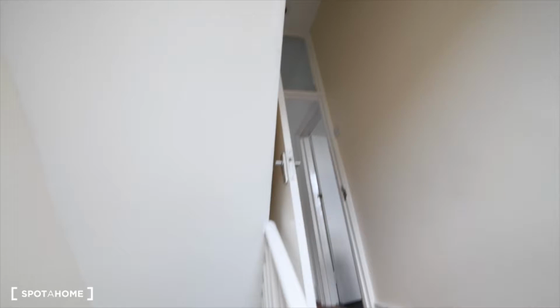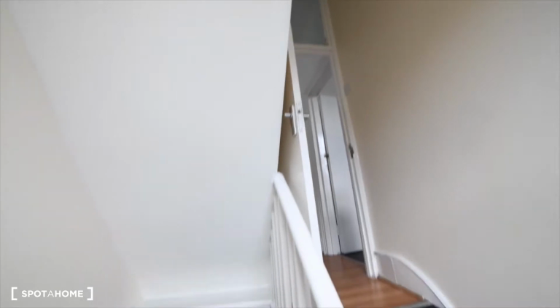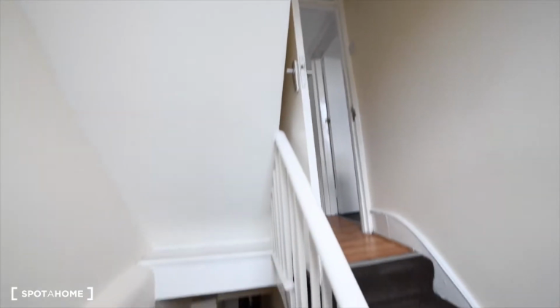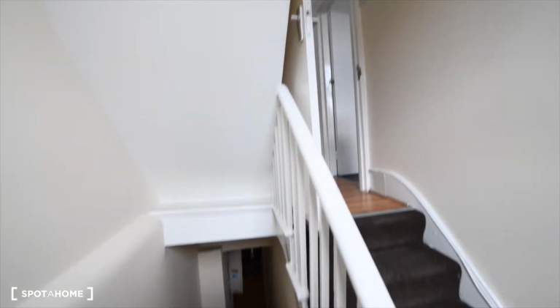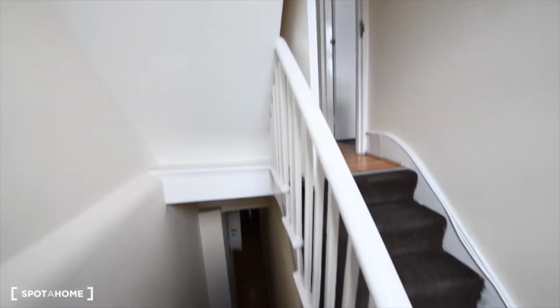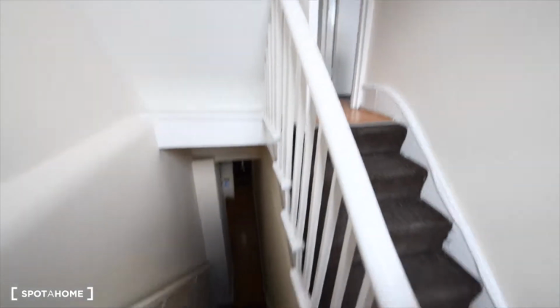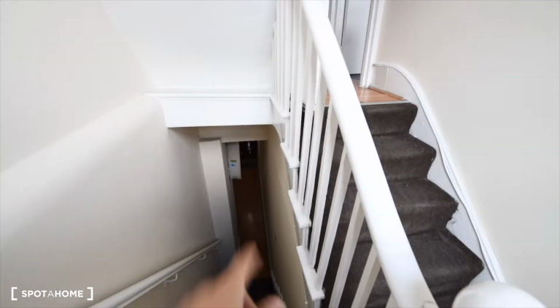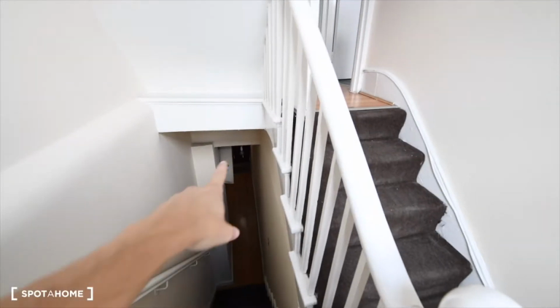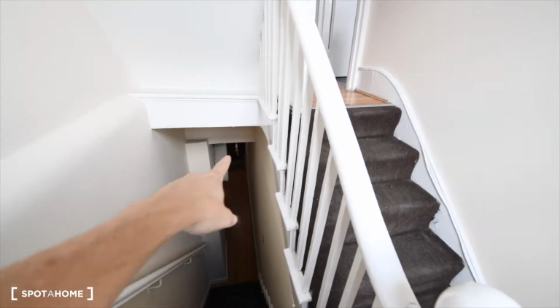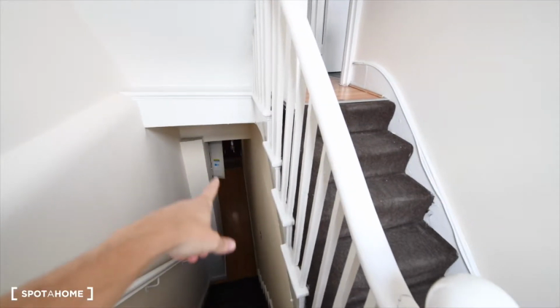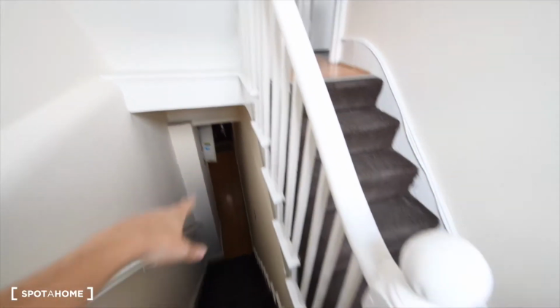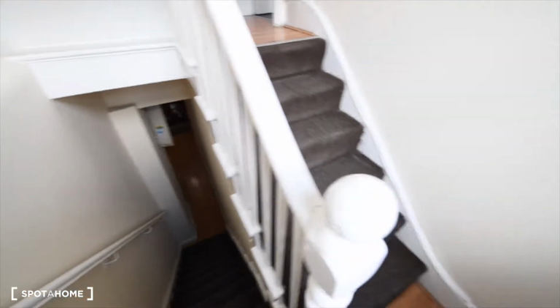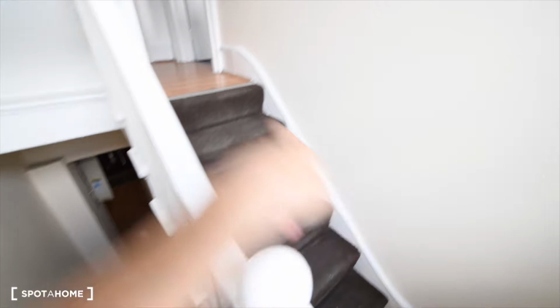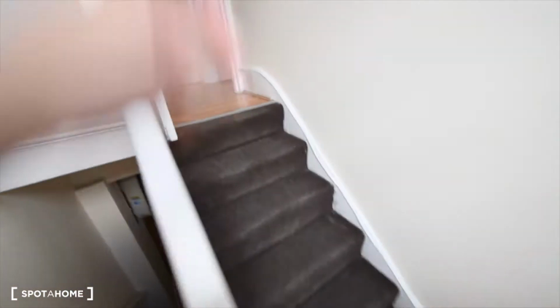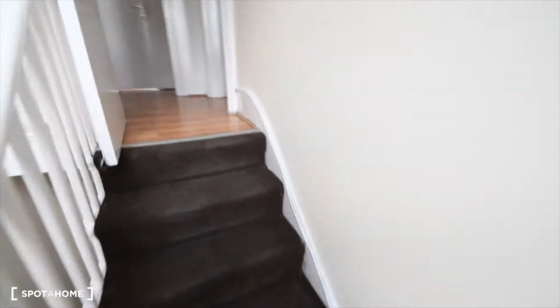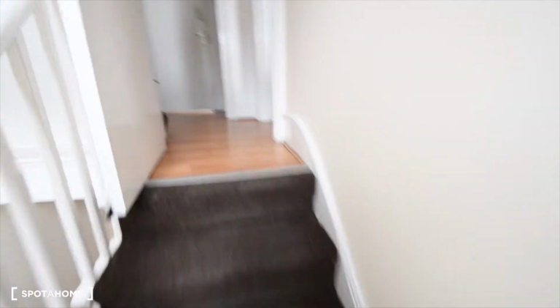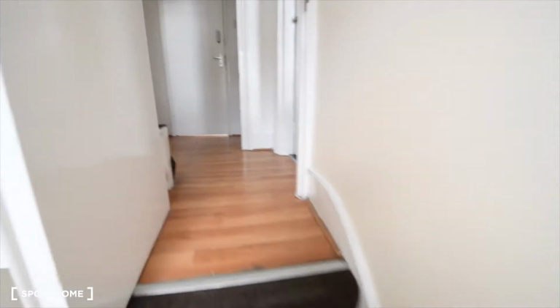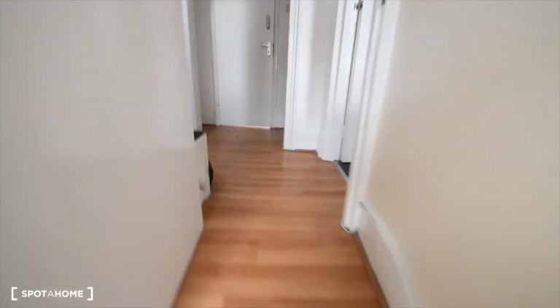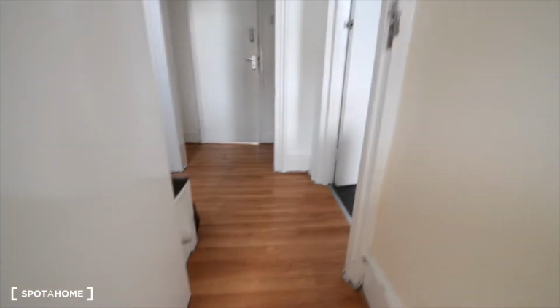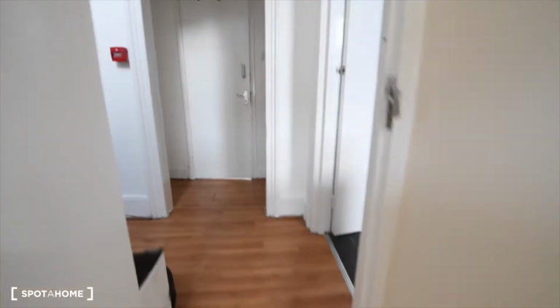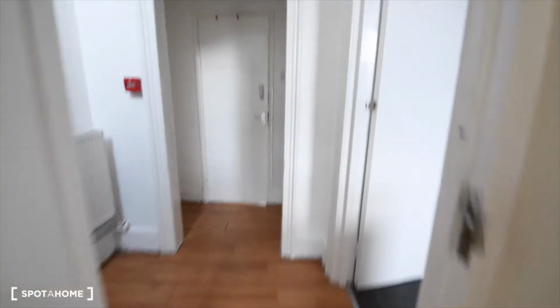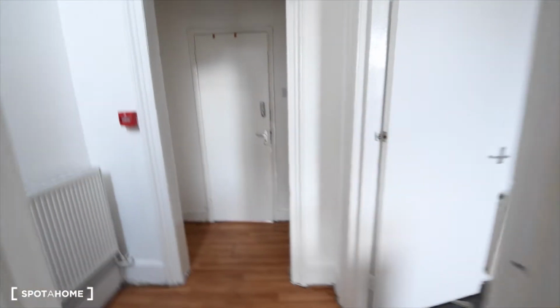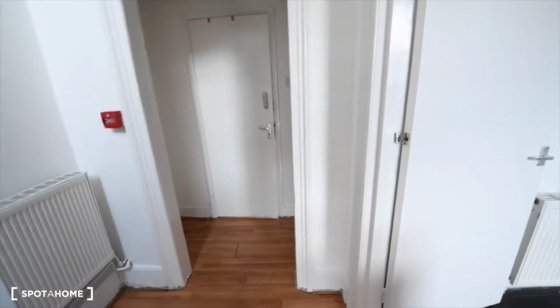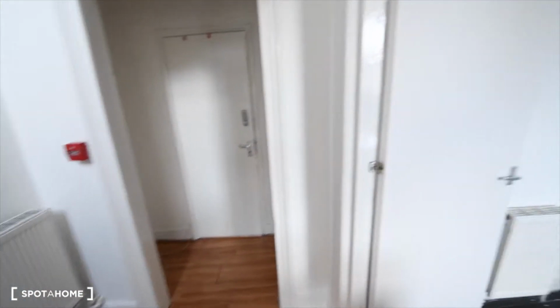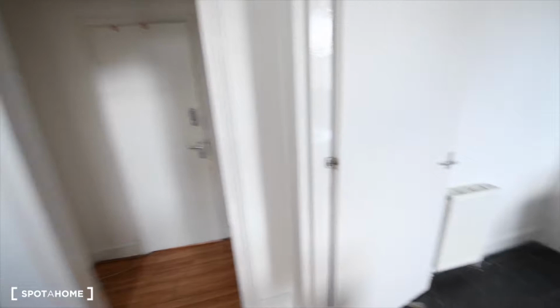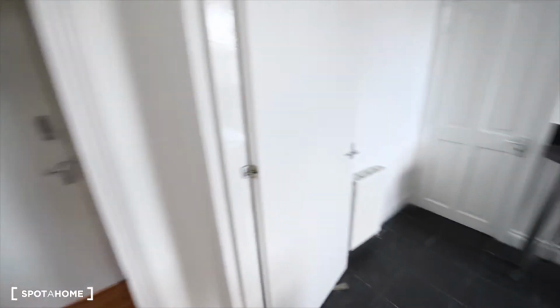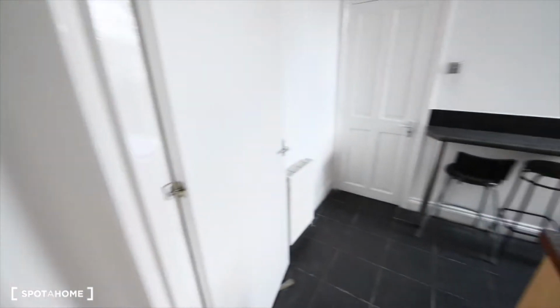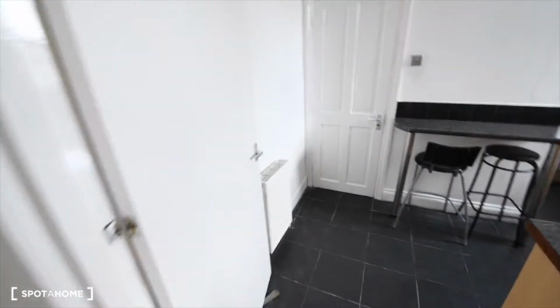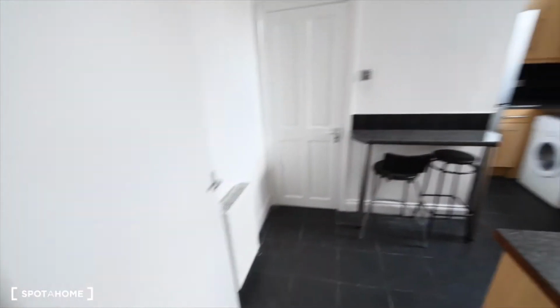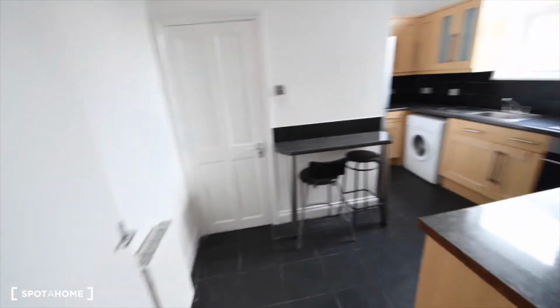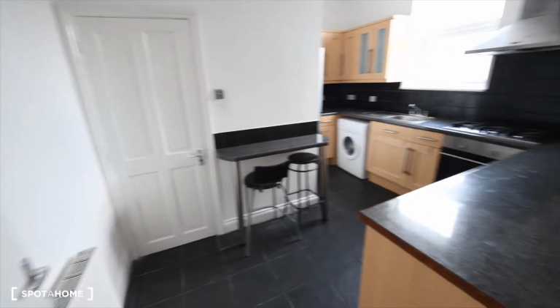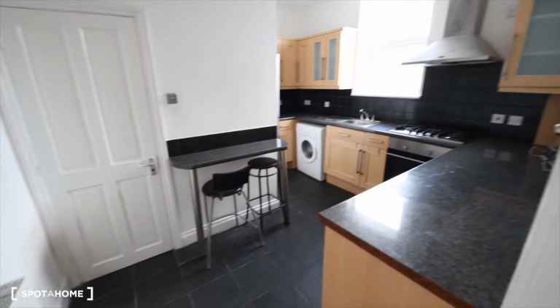So here we are. That's the main door on the ground floor and here we have the stairs to the first floor, where we have first, to the right, the kitchen.